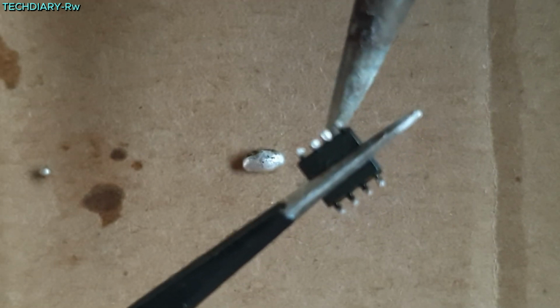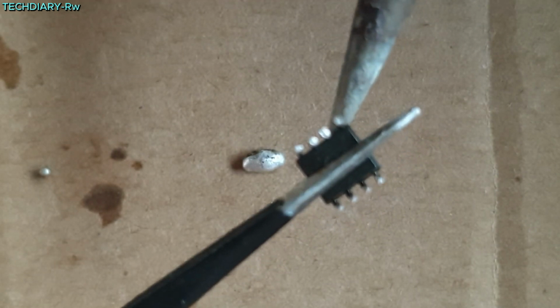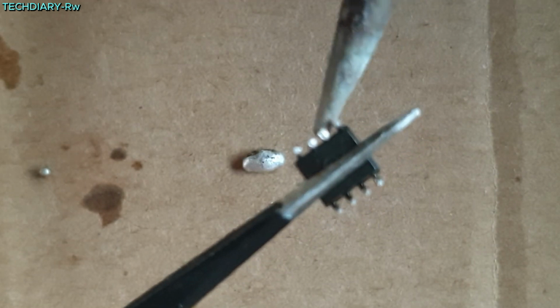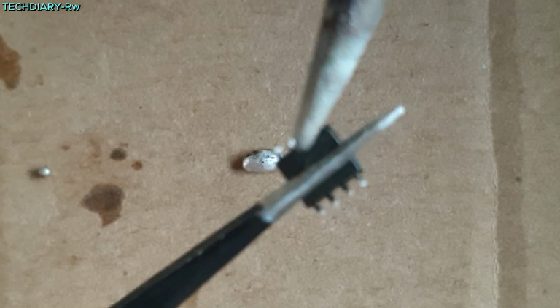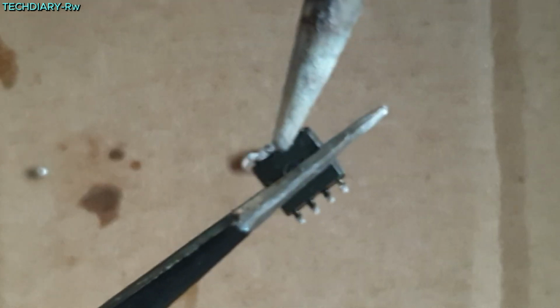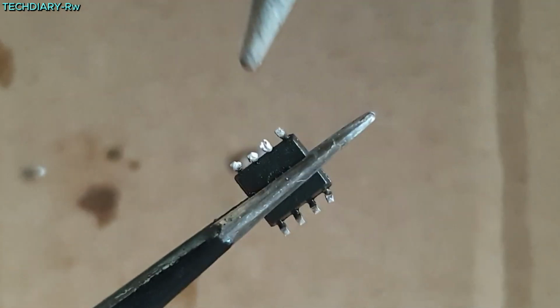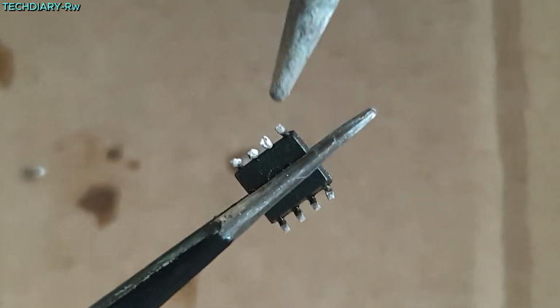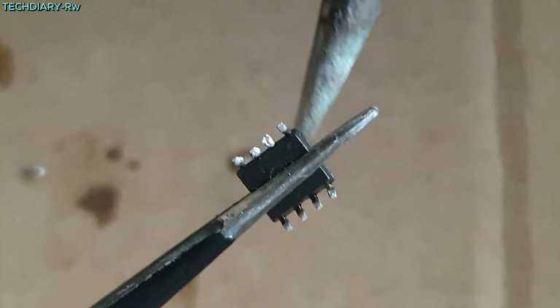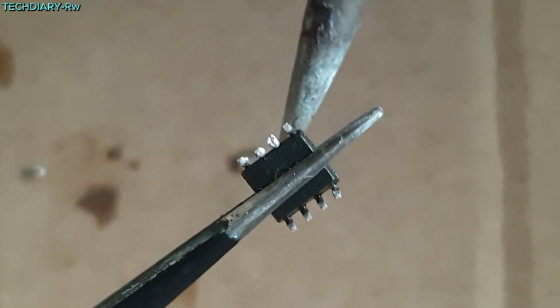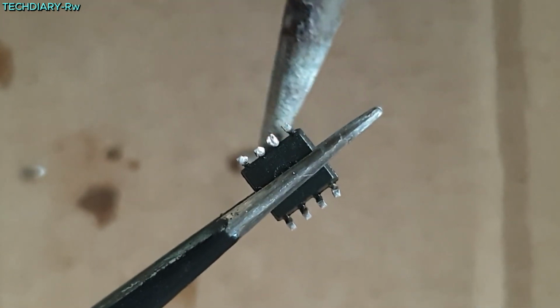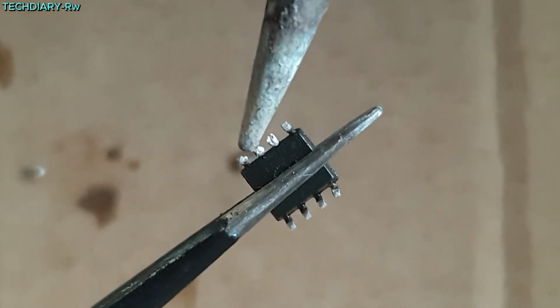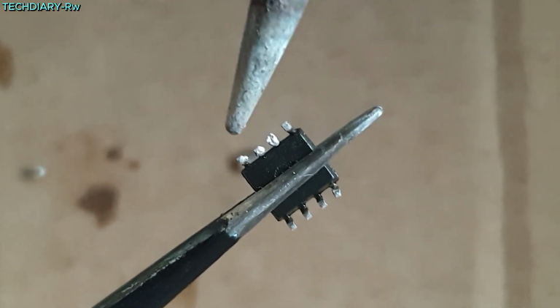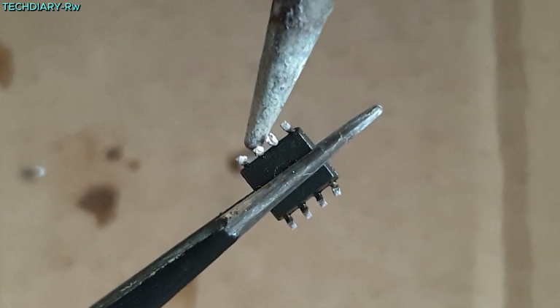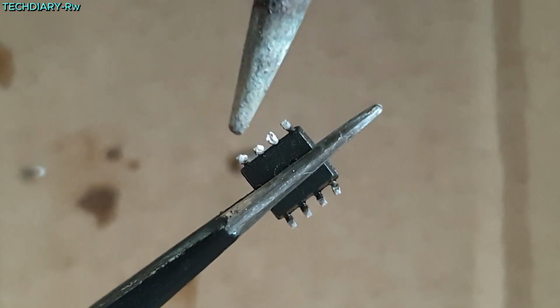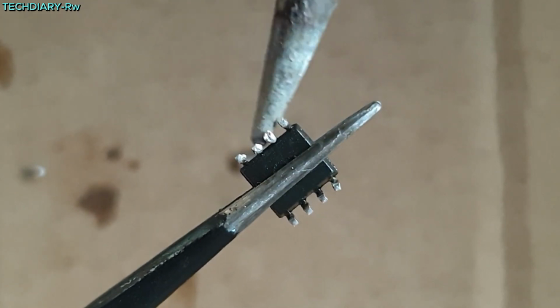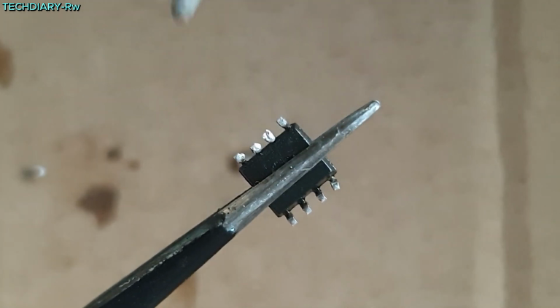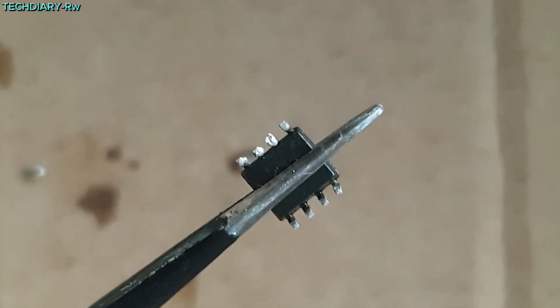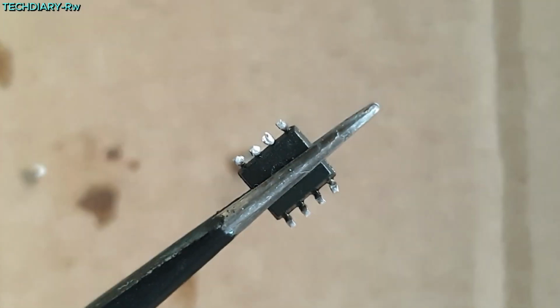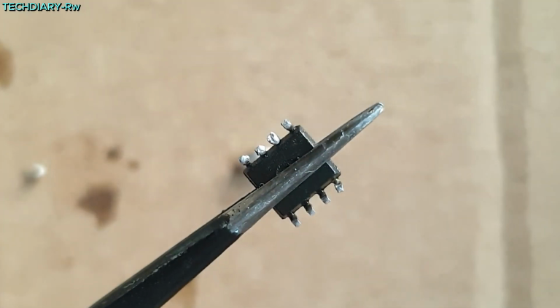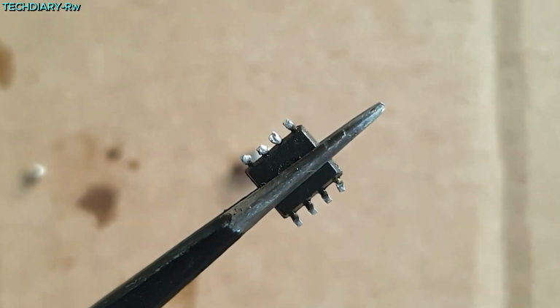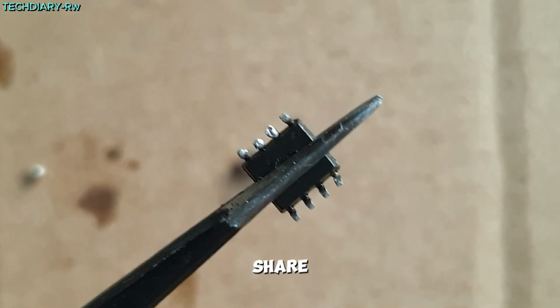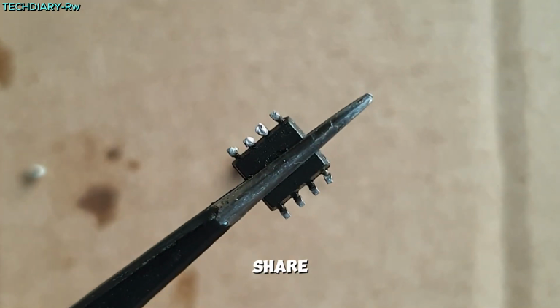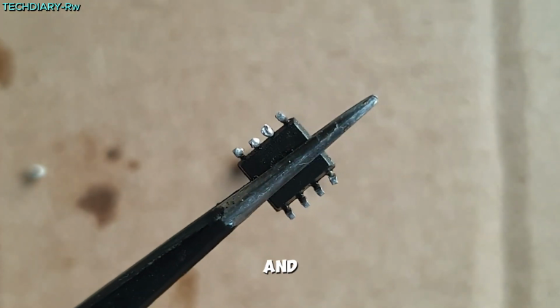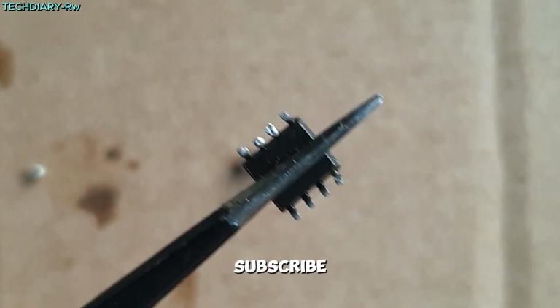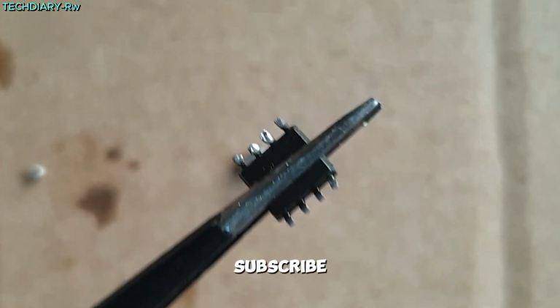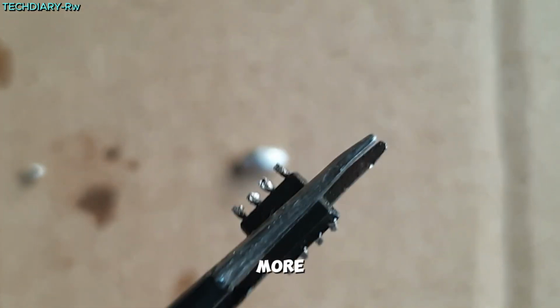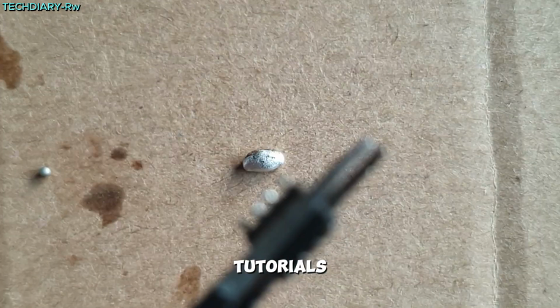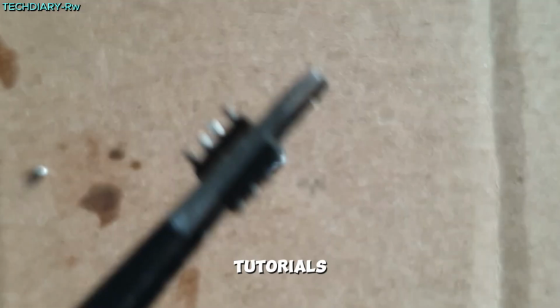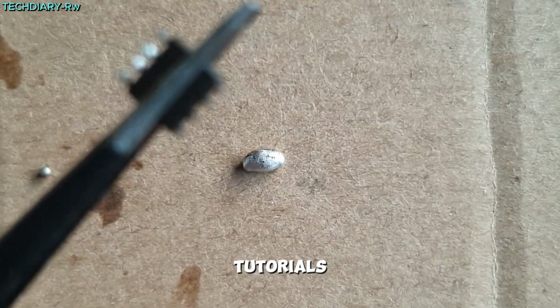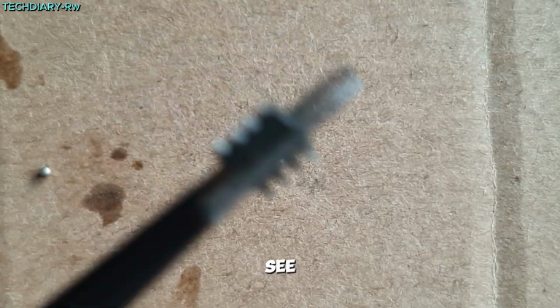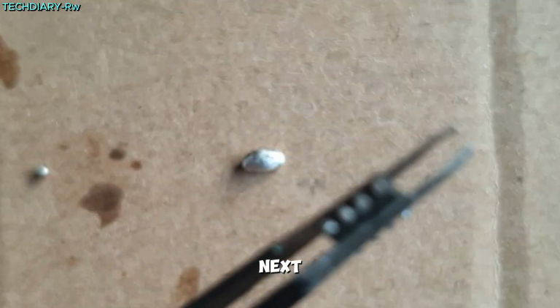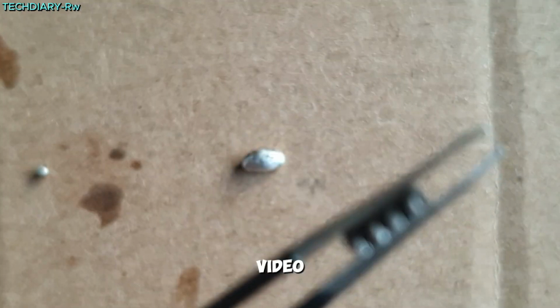And just like that, you know how to desolder an SMD IC. Don't forget to like, share, and subscribe for more tutorials. See you in the next video.